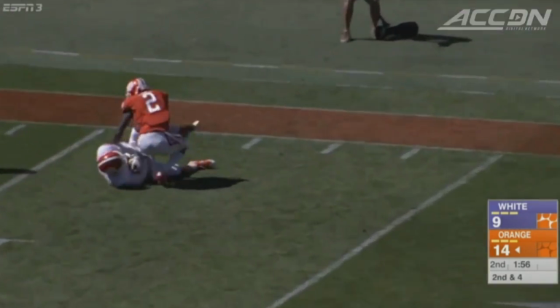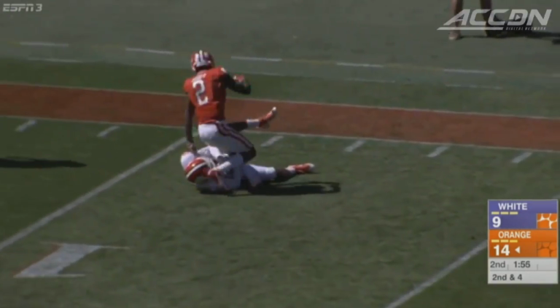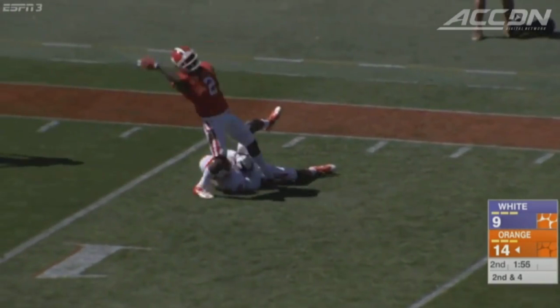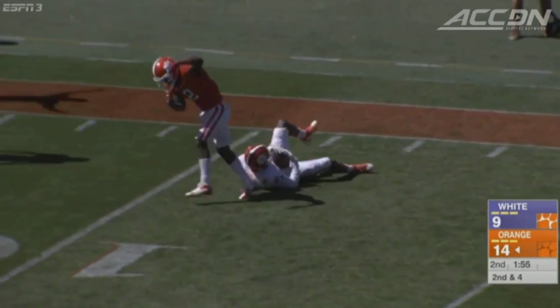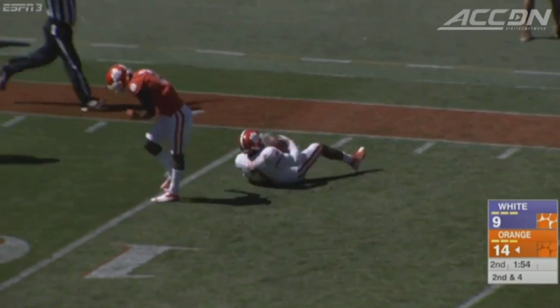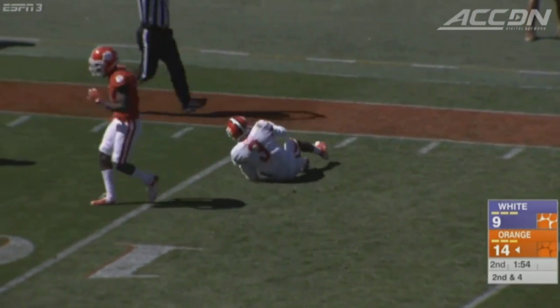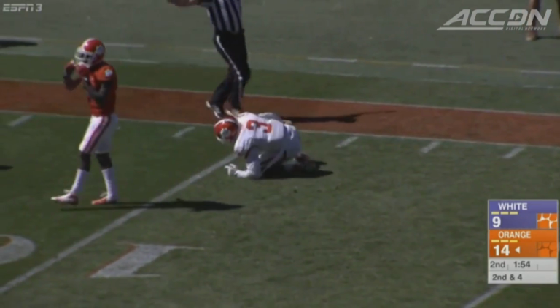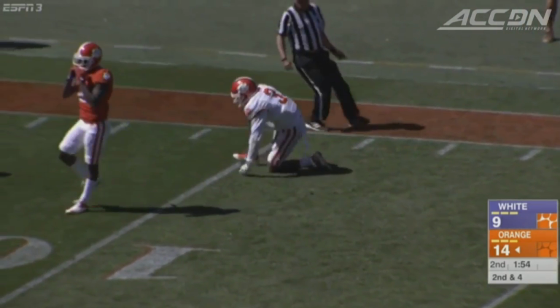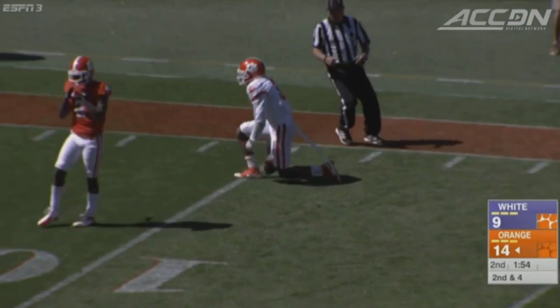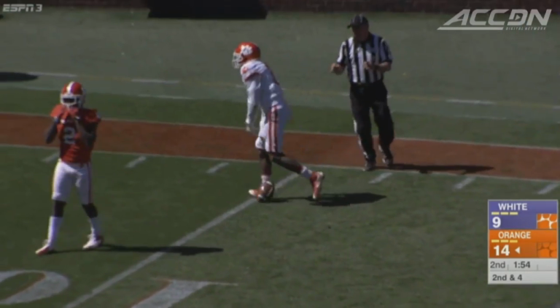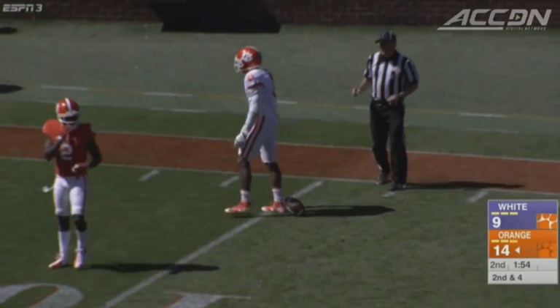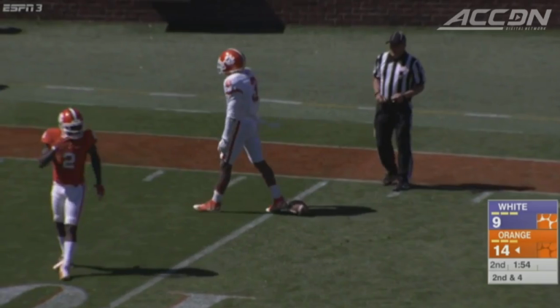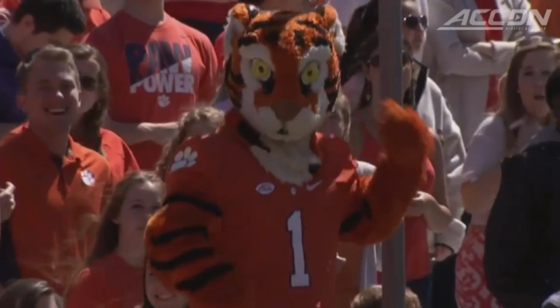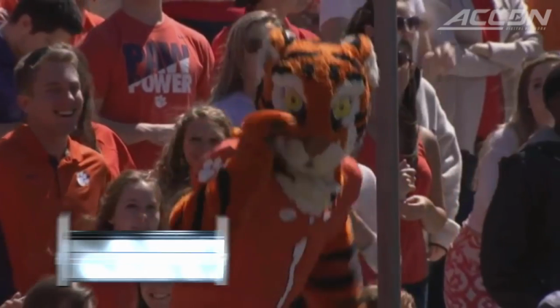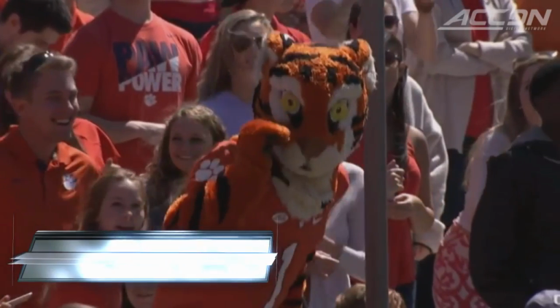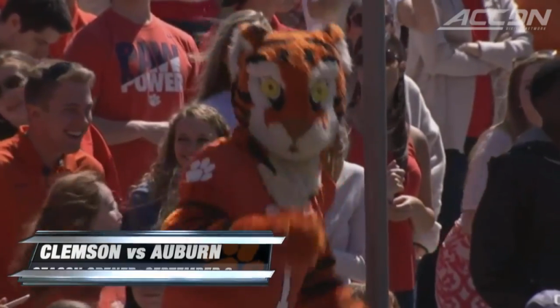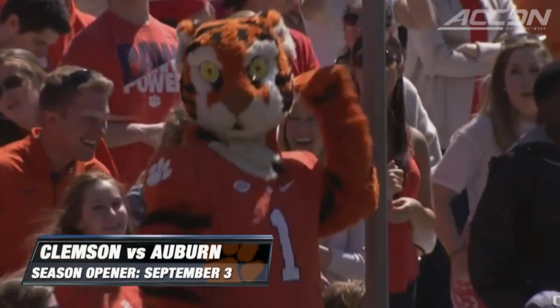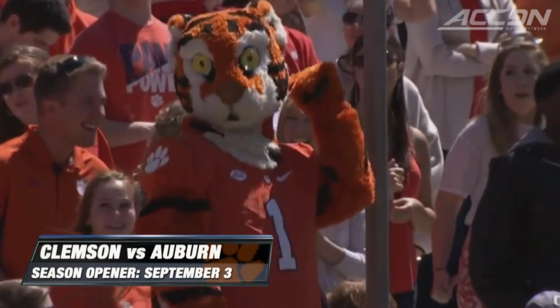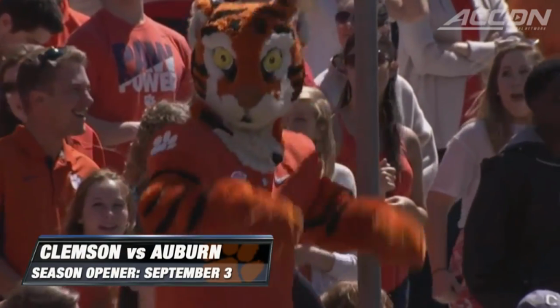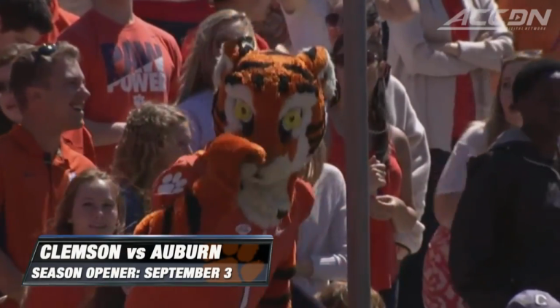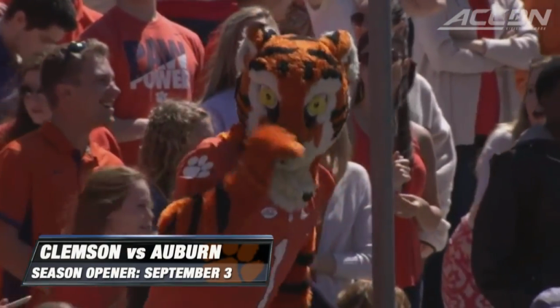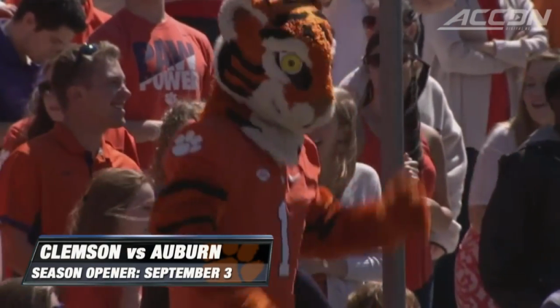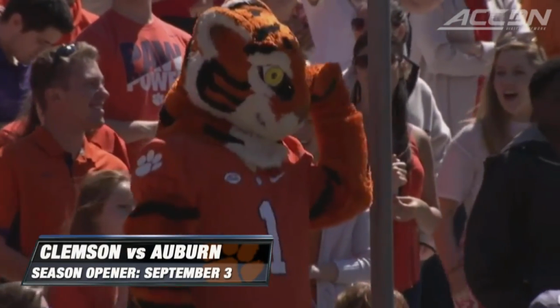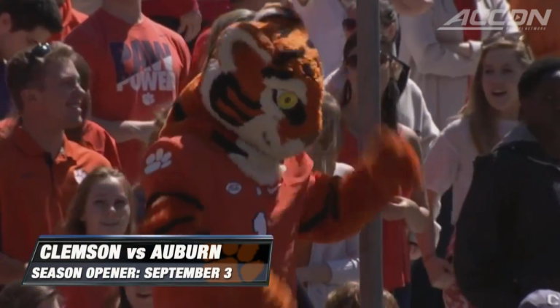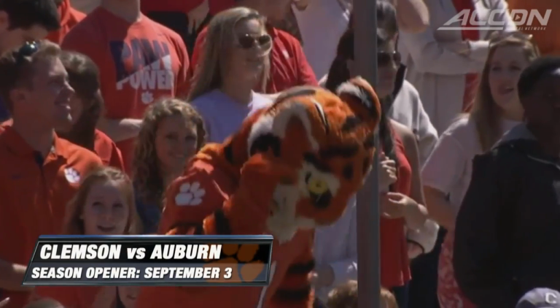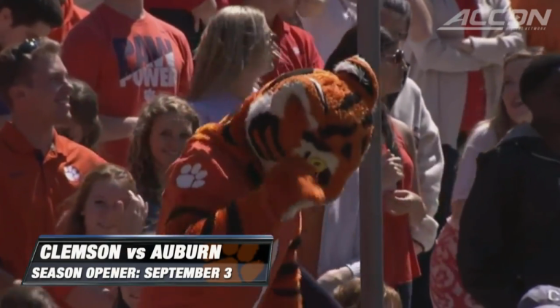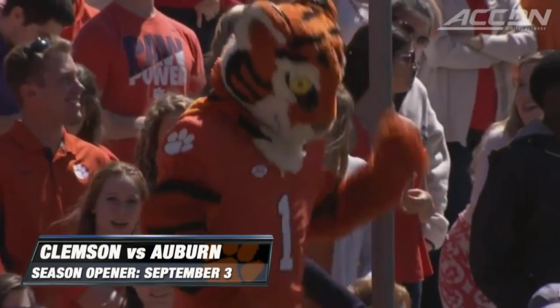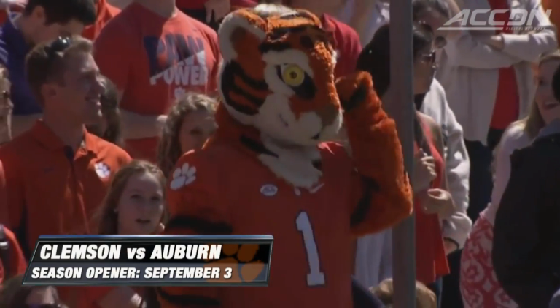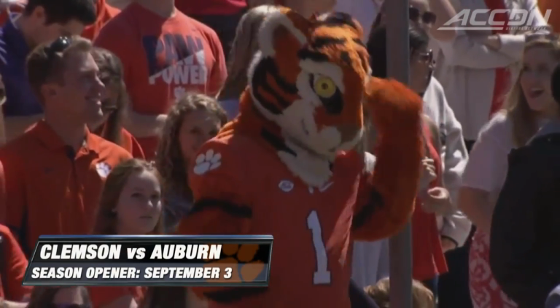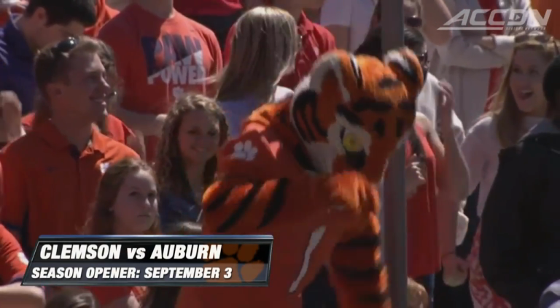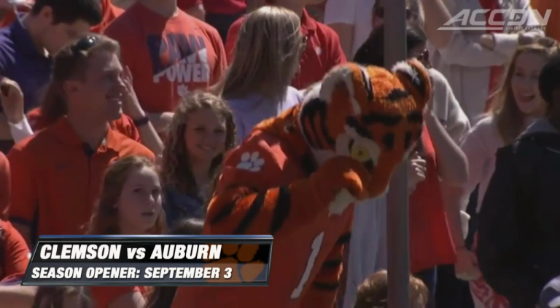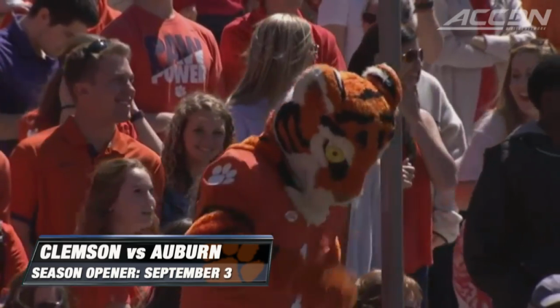Orange would go on to win this 17-9, and you can catch the guys in action September 3rd at Auburn, their season opener.